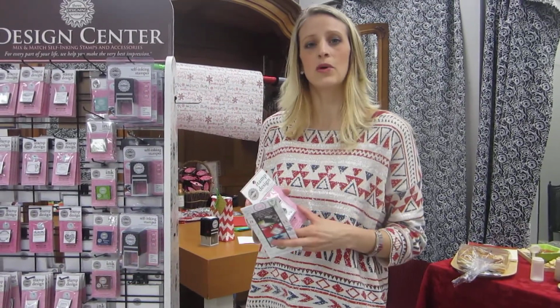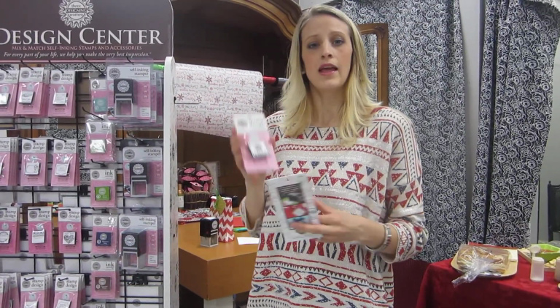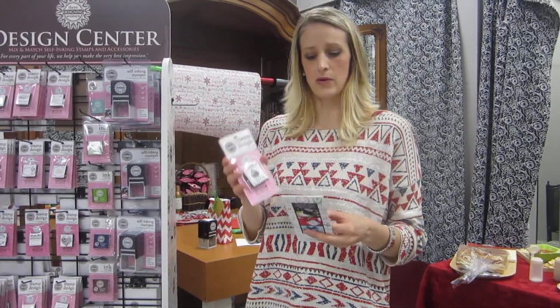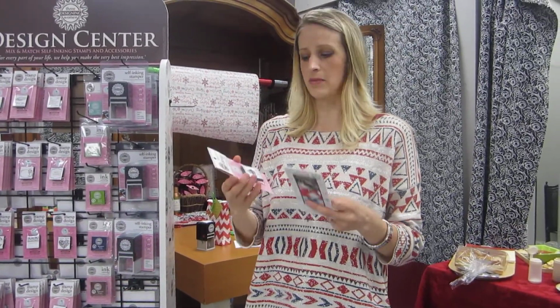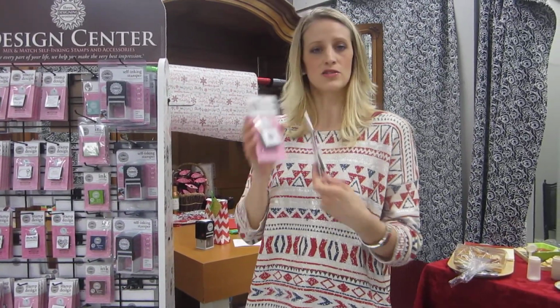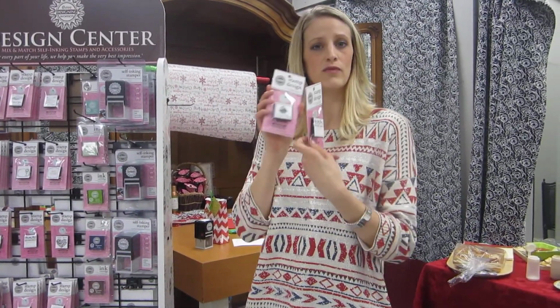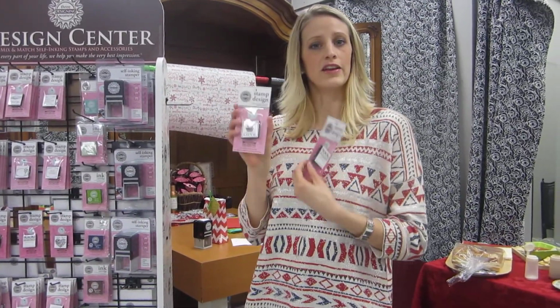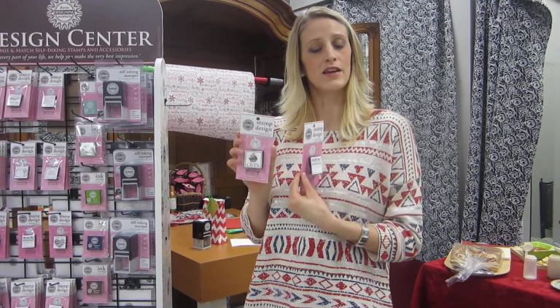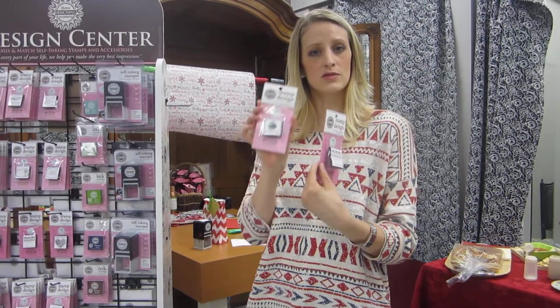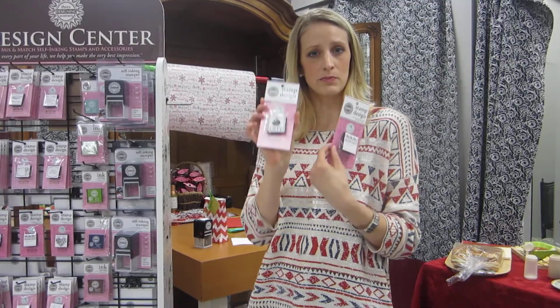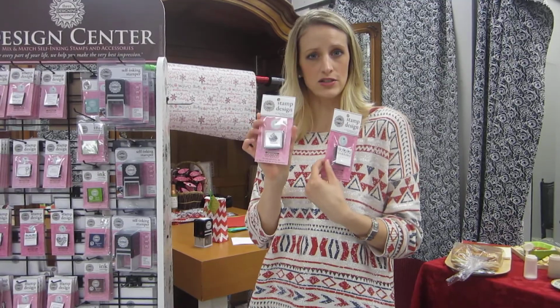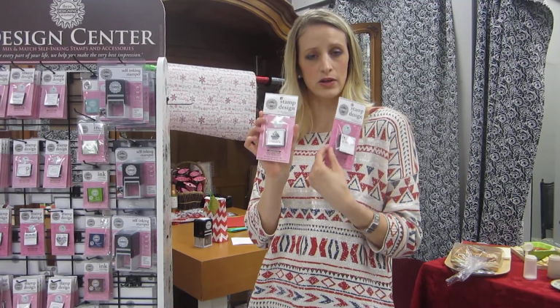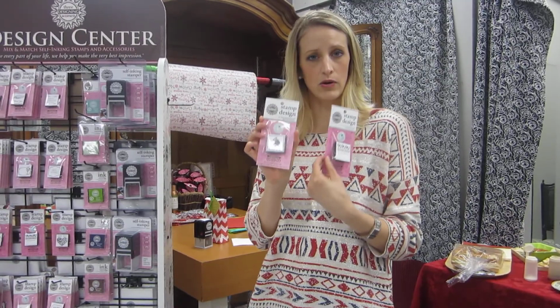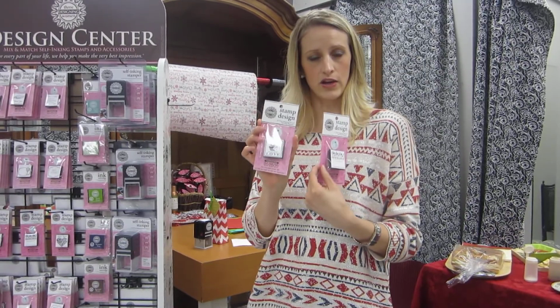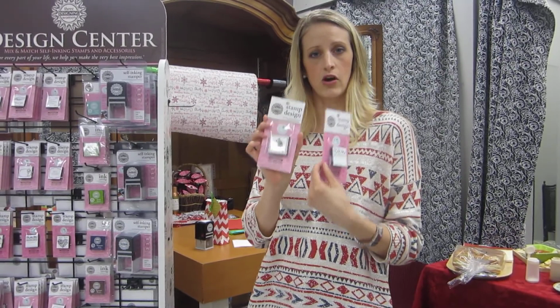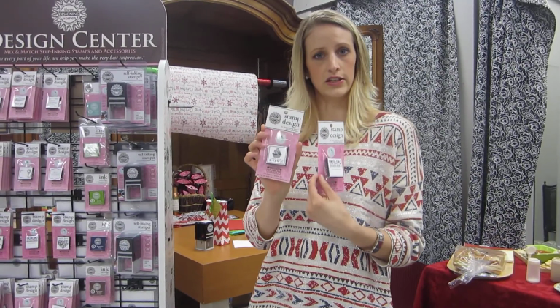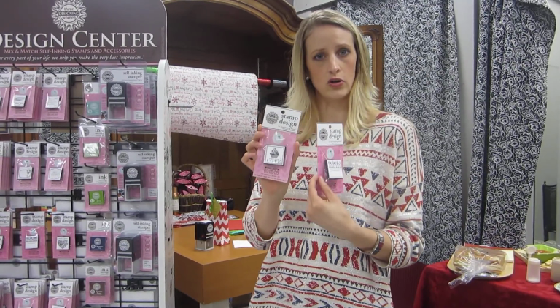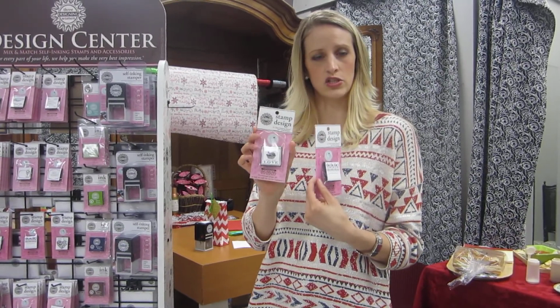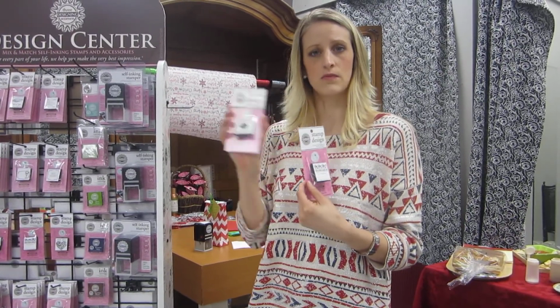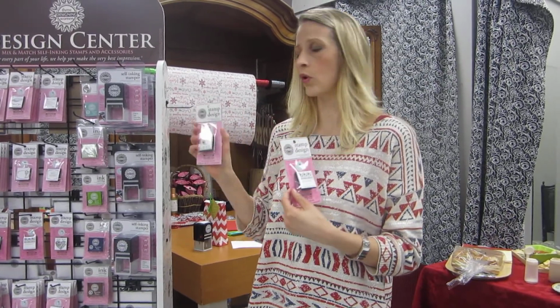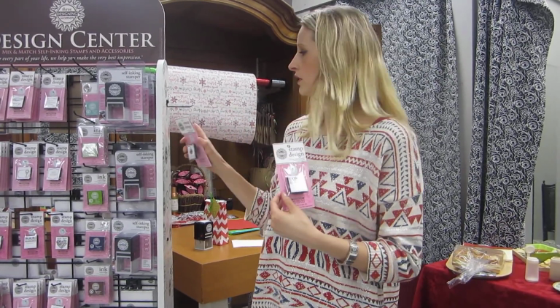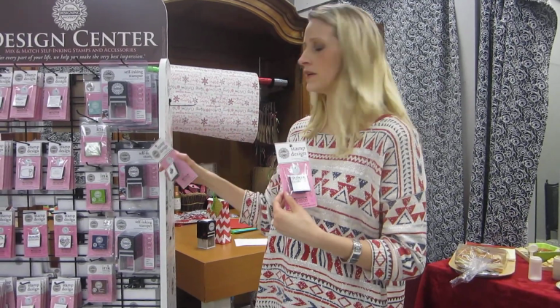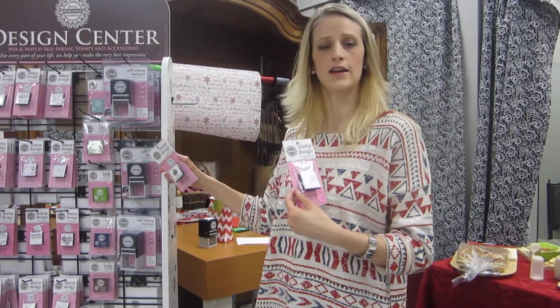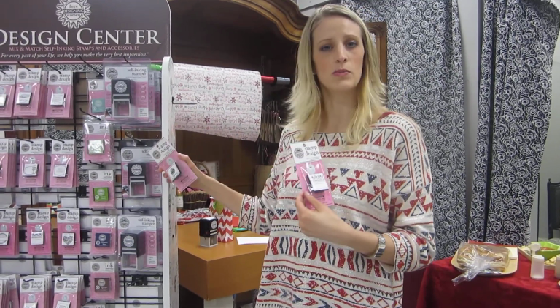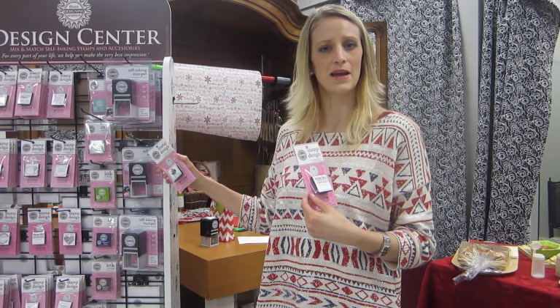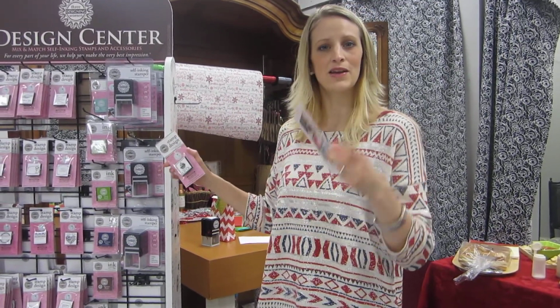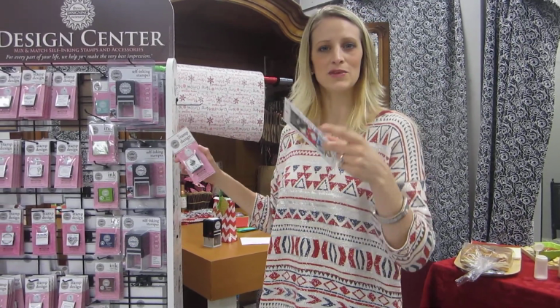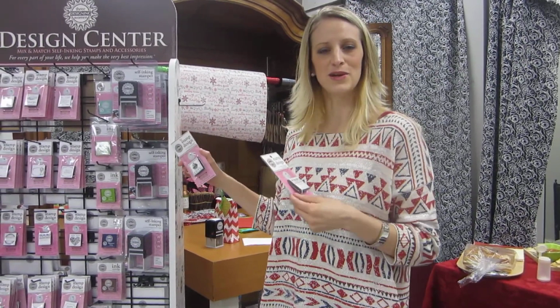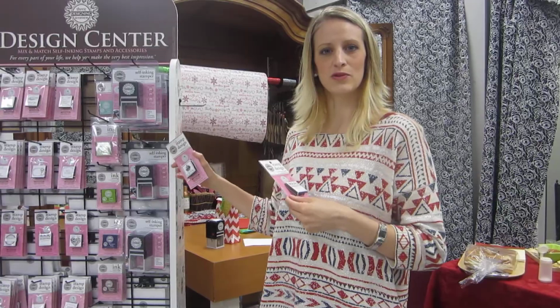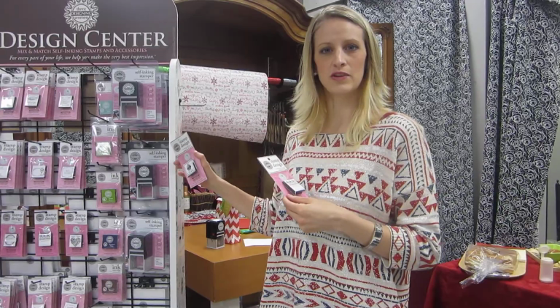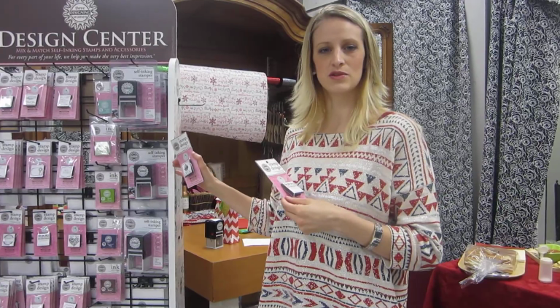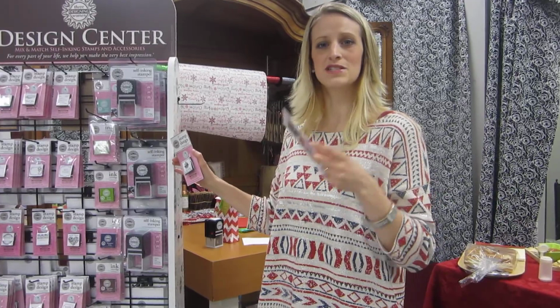So come into the store for the ninth day of Christmas — buy two, get one free on all the little cartridges for the Three Designing Women stamp. We'll see you again for 12 Days of Christmas tomorrow.